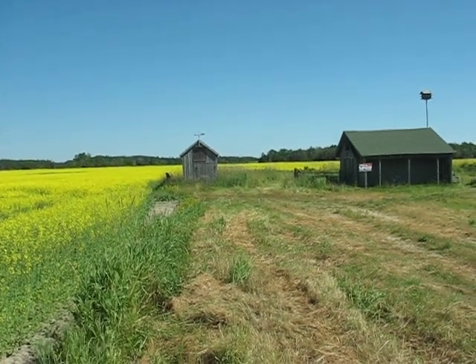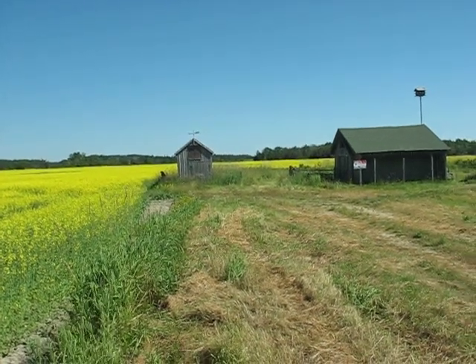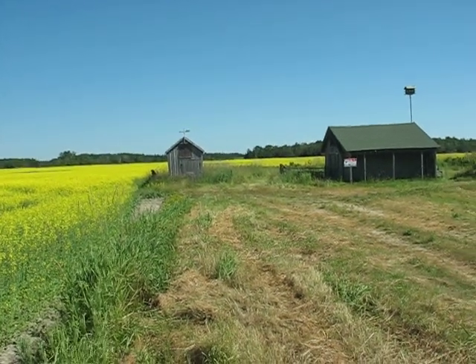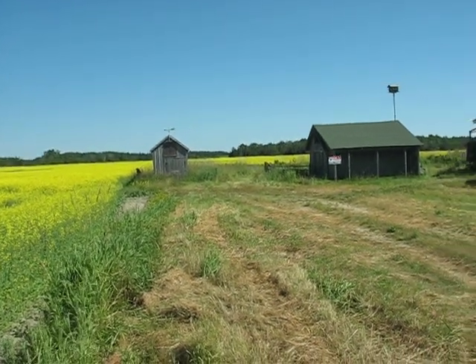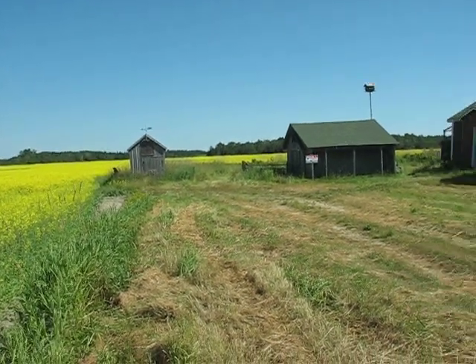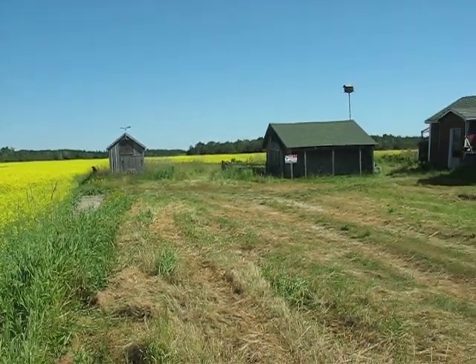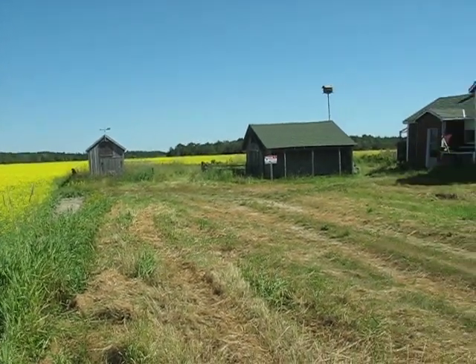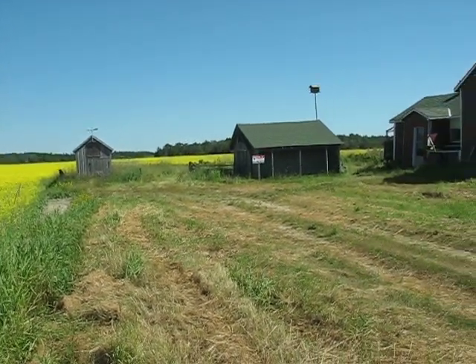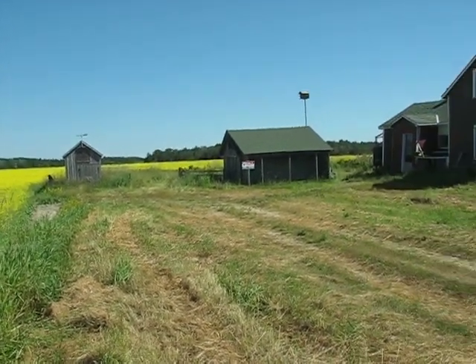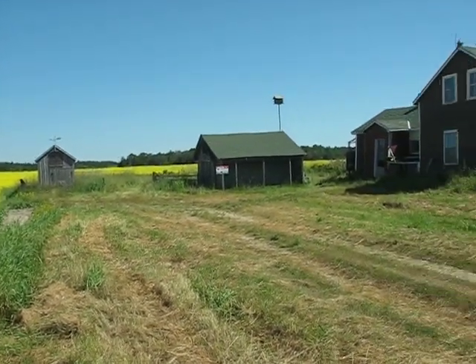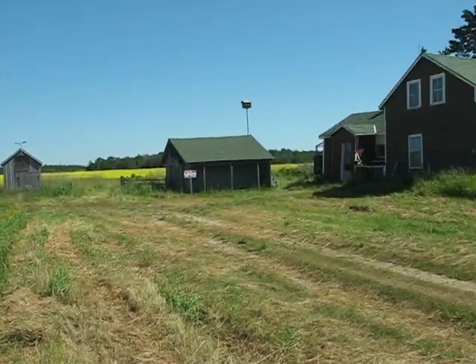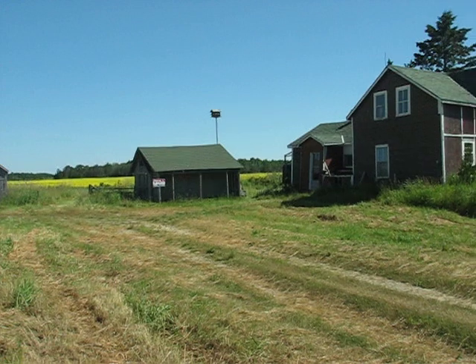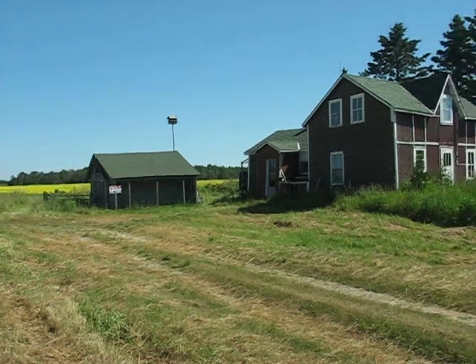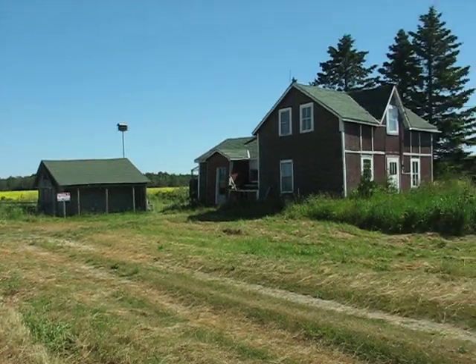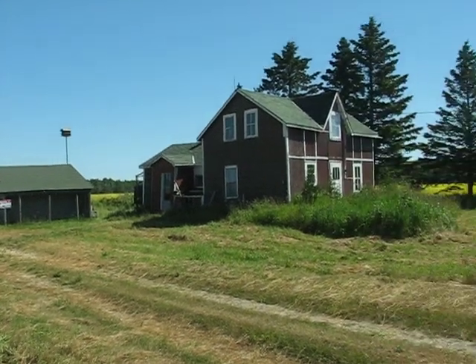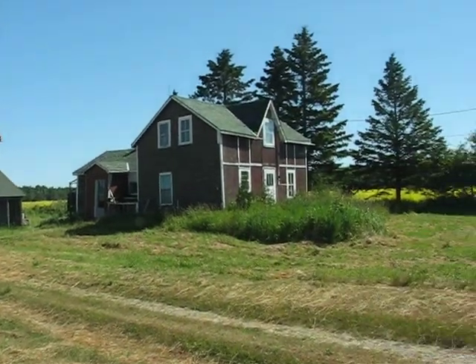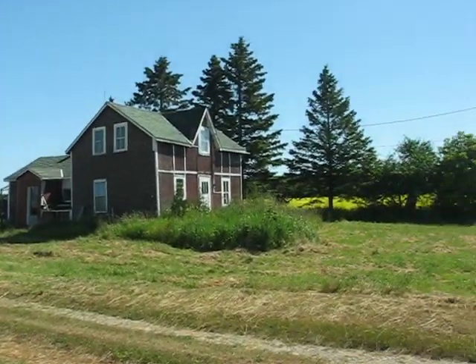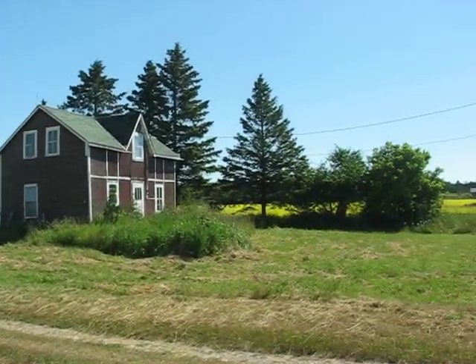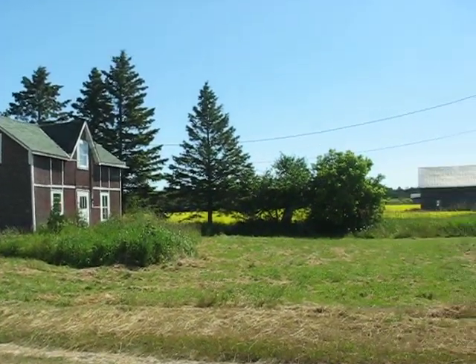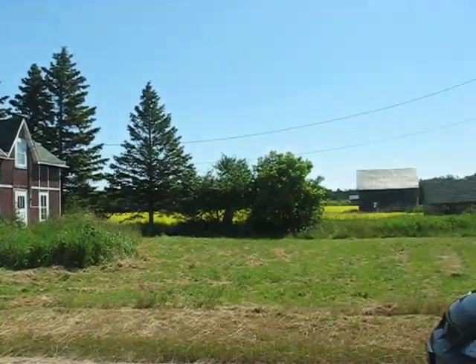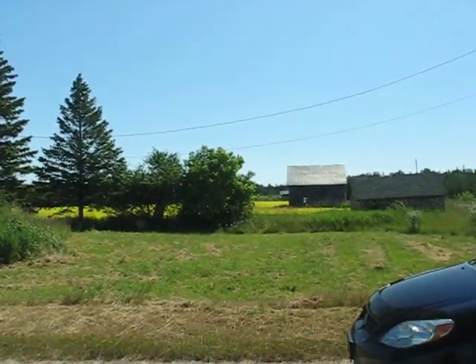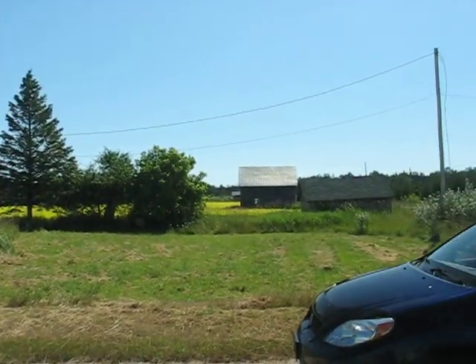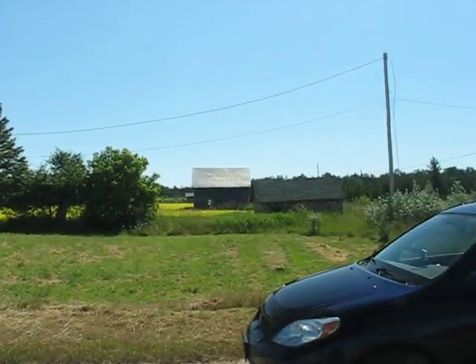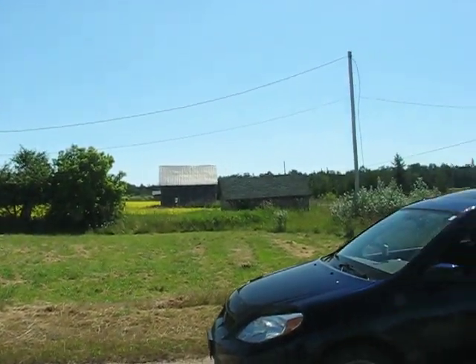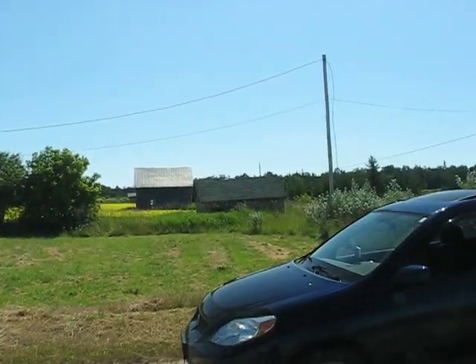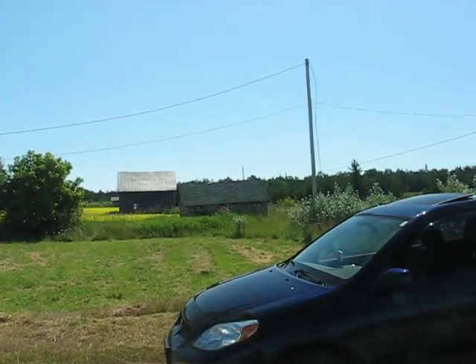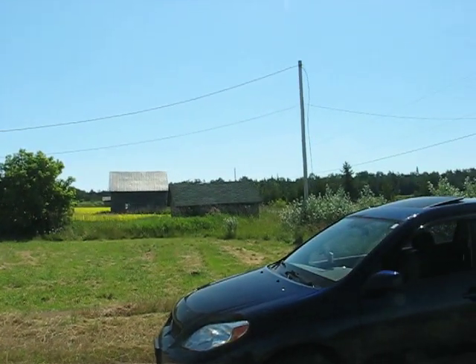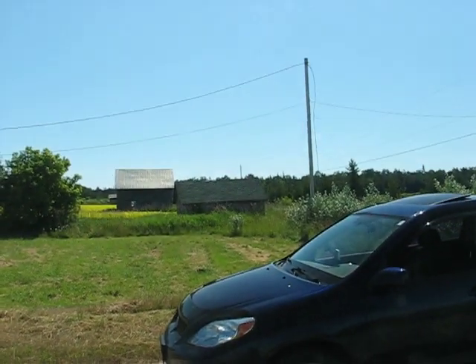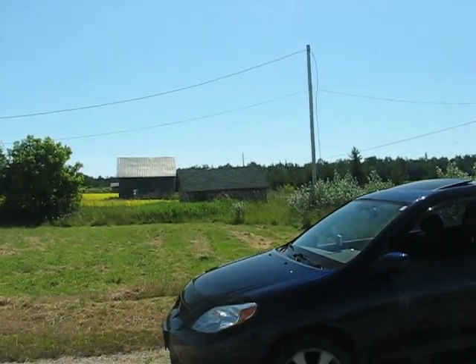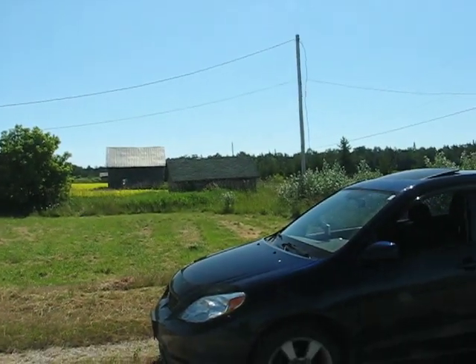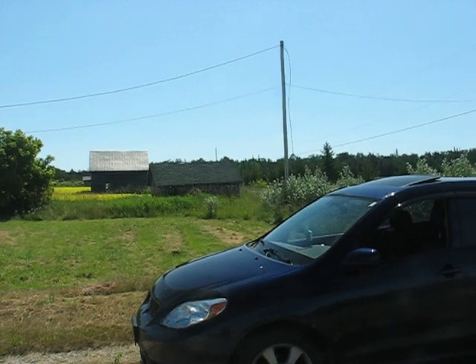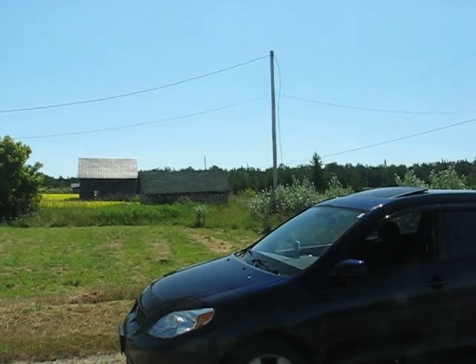You can see where the field squares up there behind this little building. There are three outbuildings. There's a third one right there beside the road.